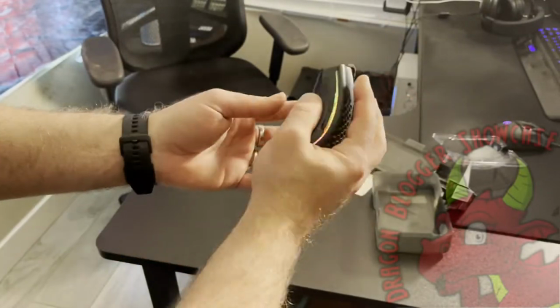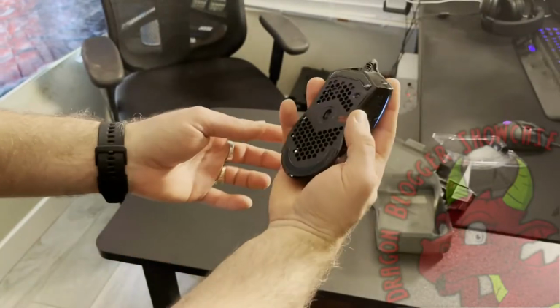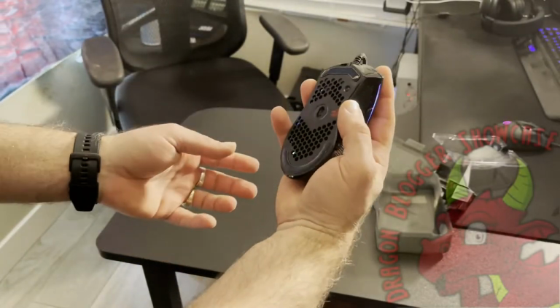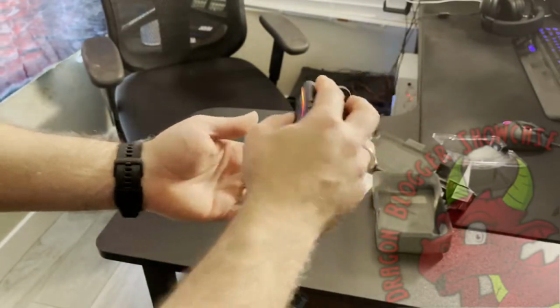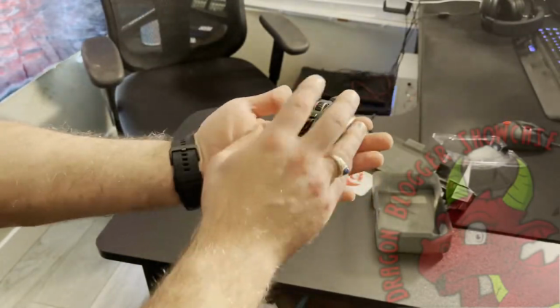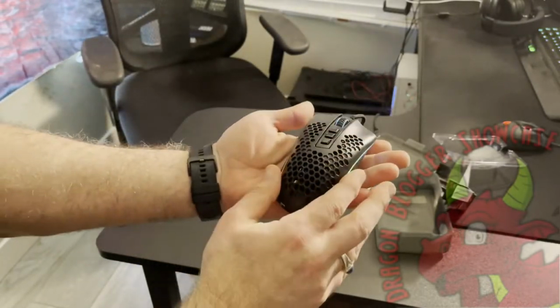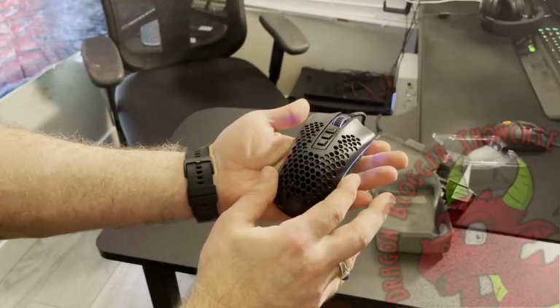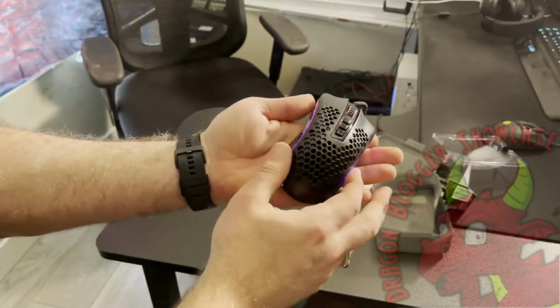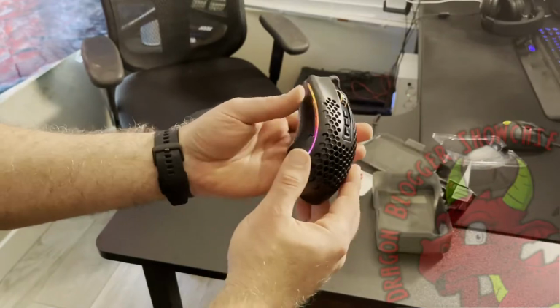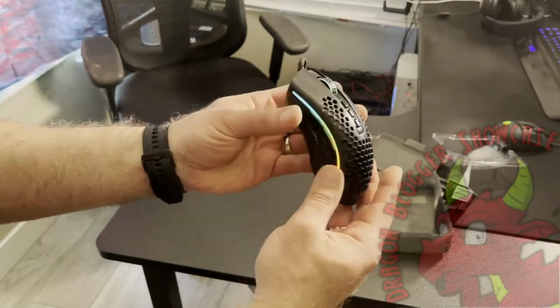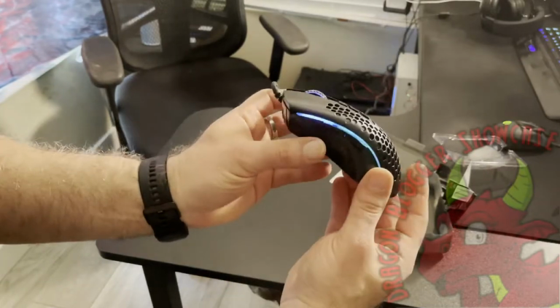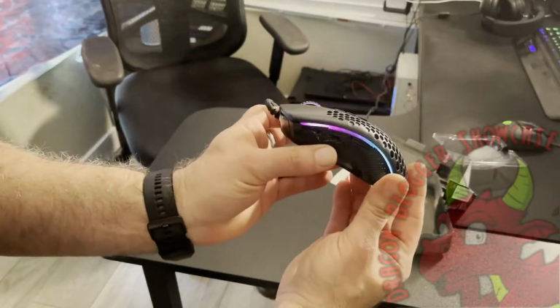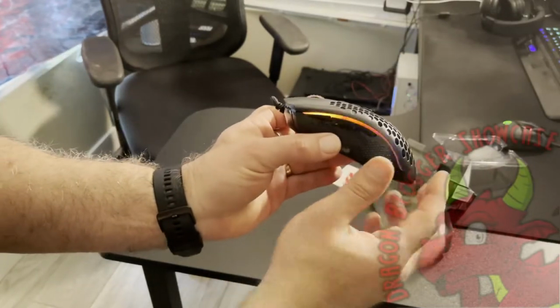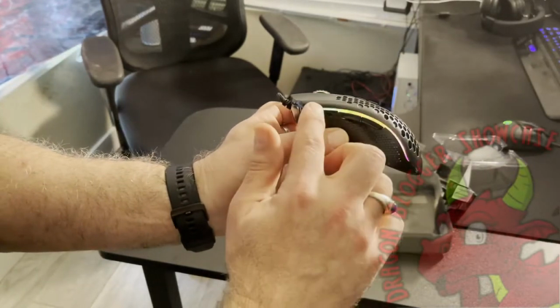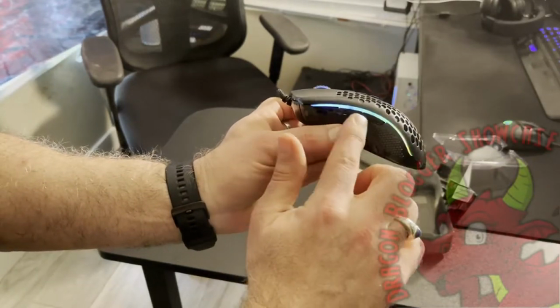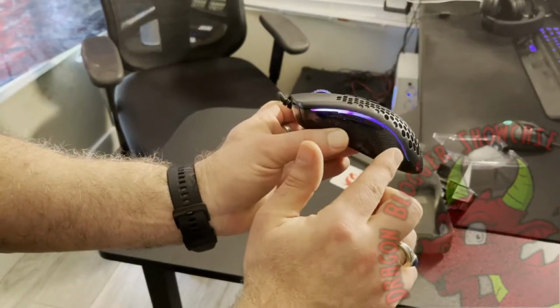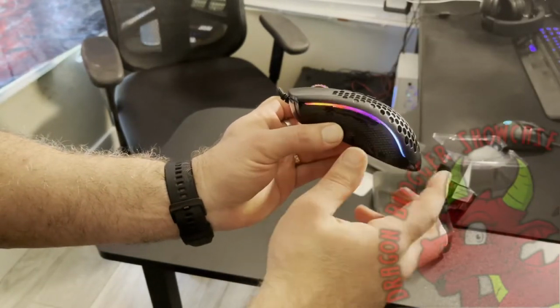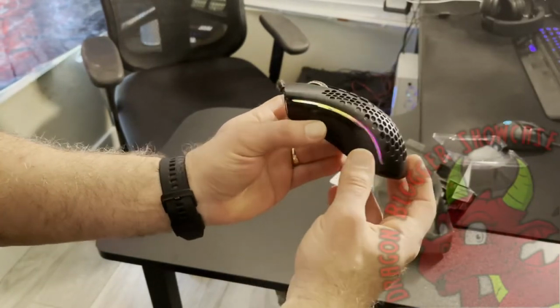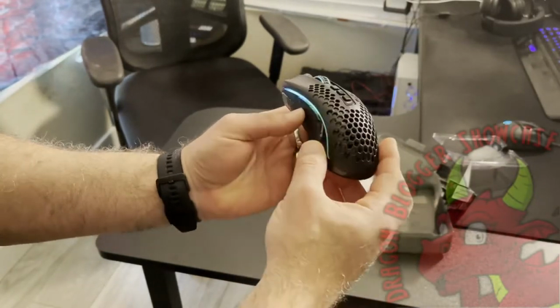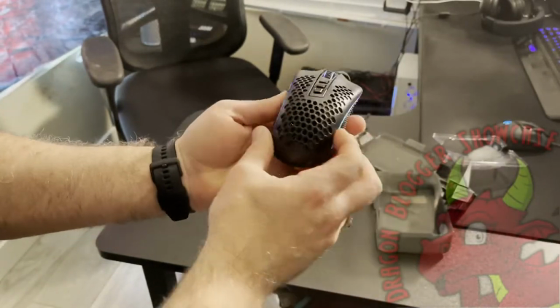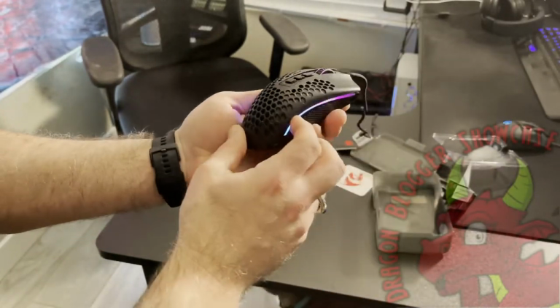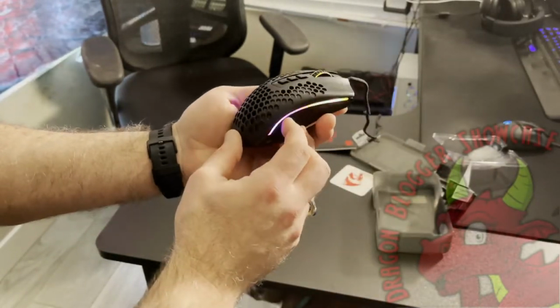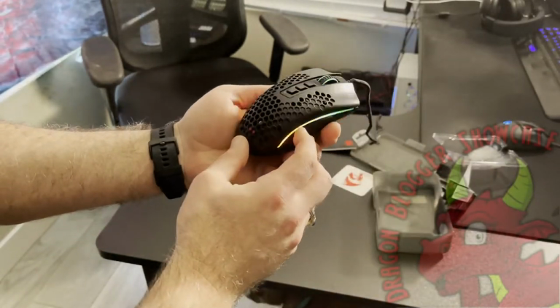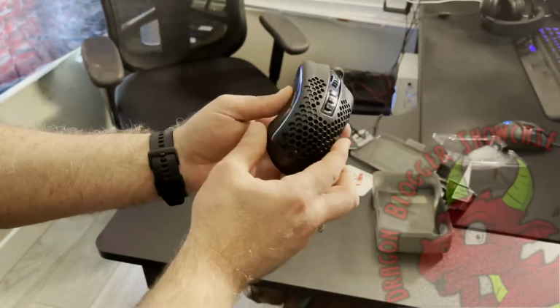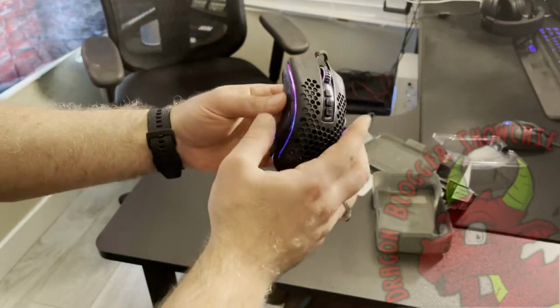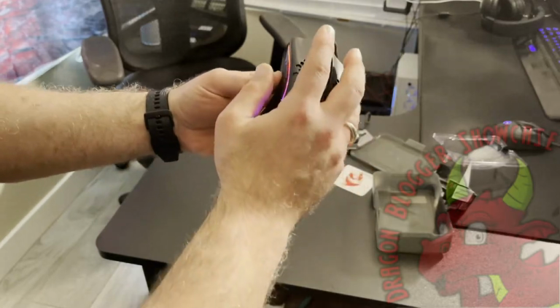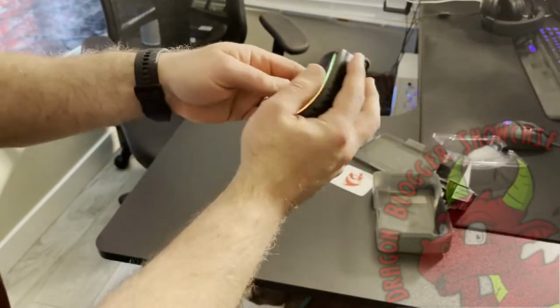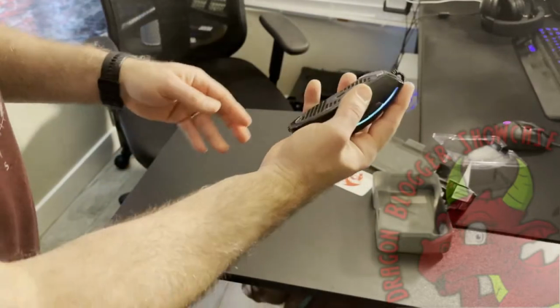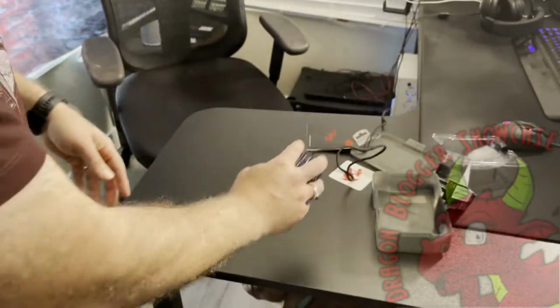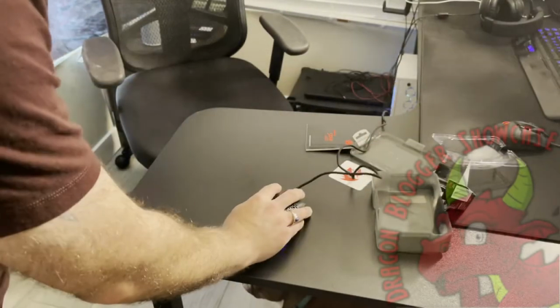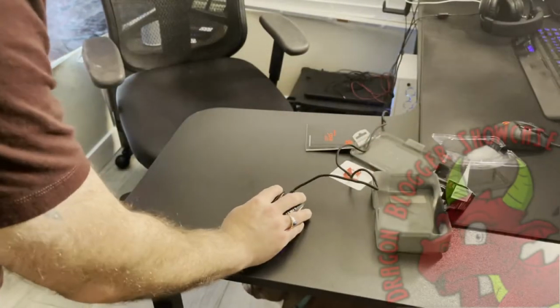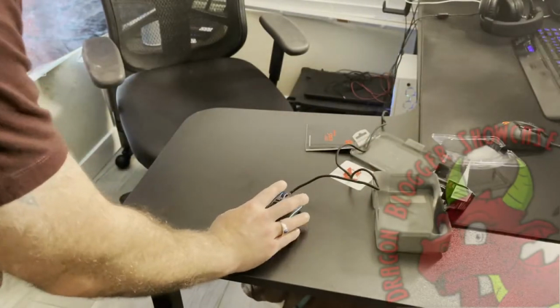I do like the size of it in my hand, I do like the feel of it, I love the look of the color. I love the RGB line coming down the side and cycling the colors, and the mouse just has an overall light feel to it.